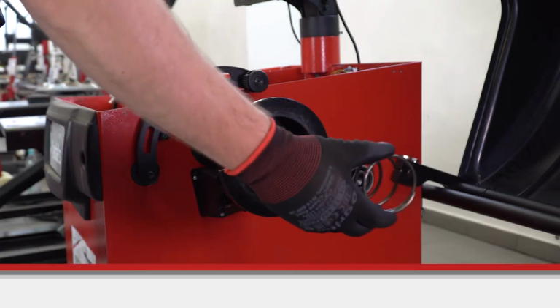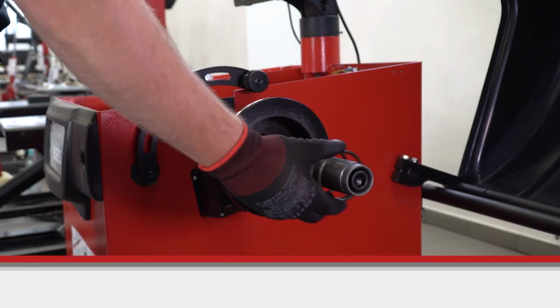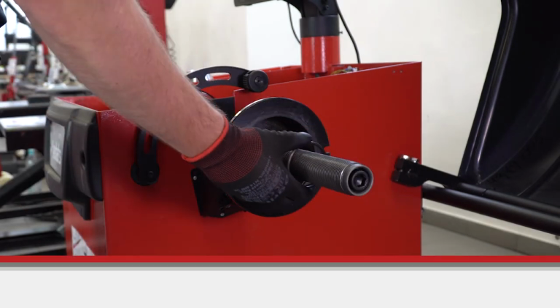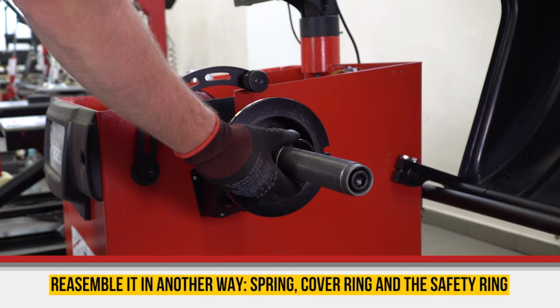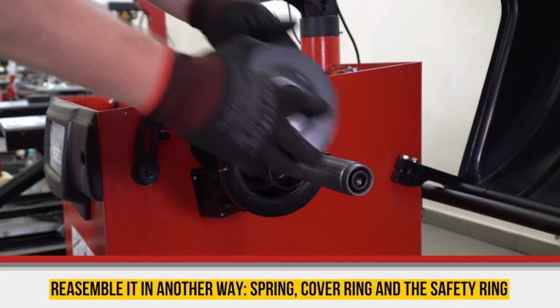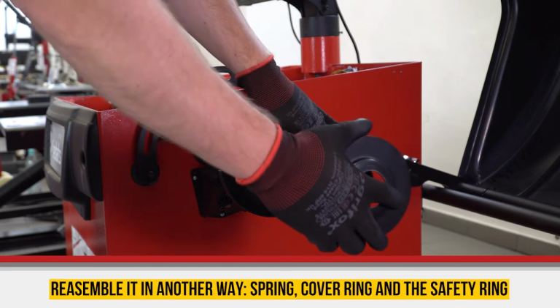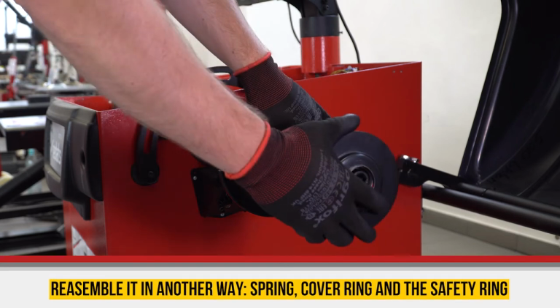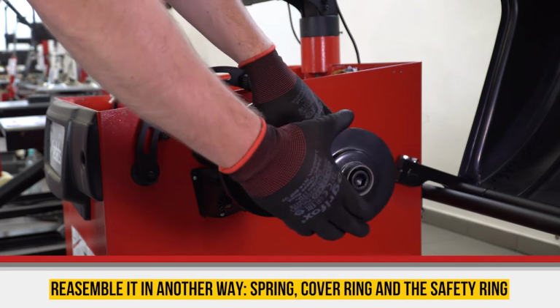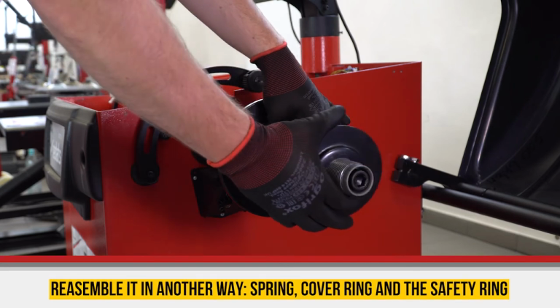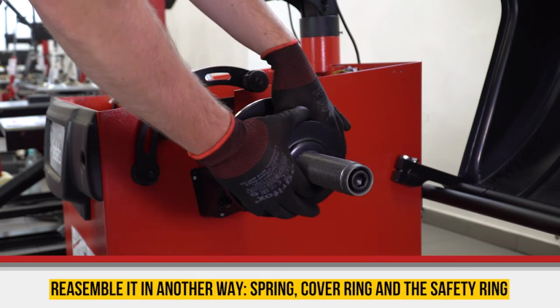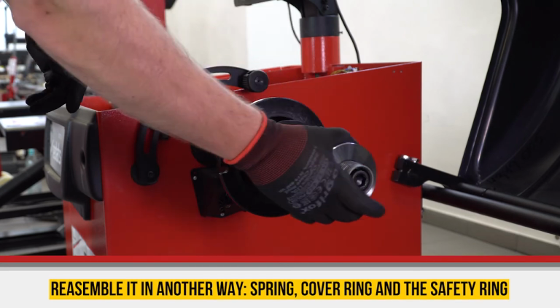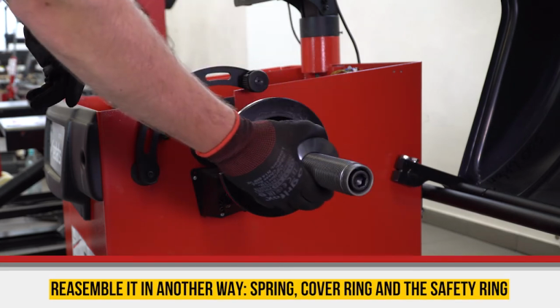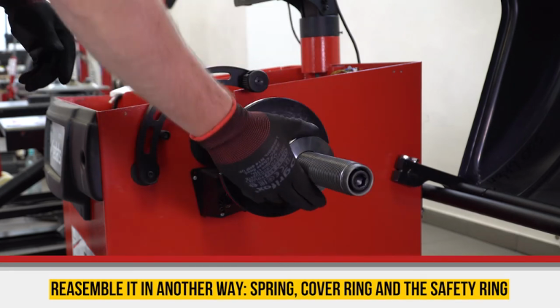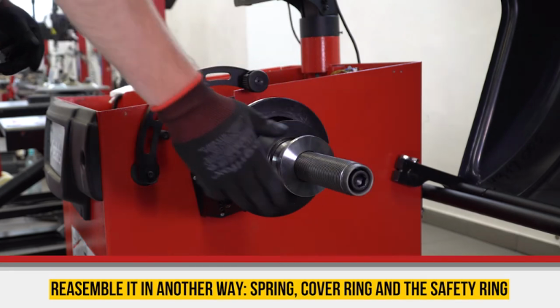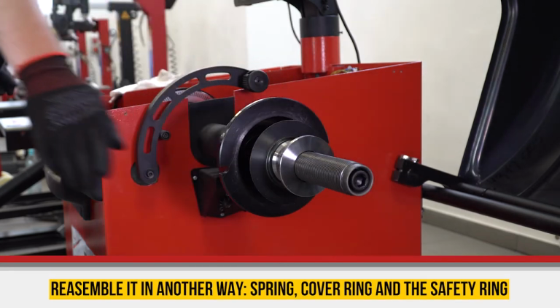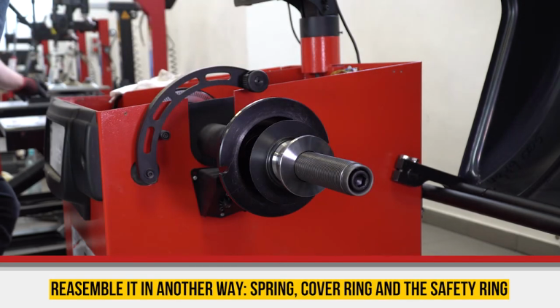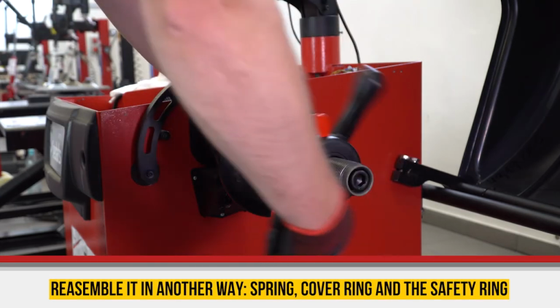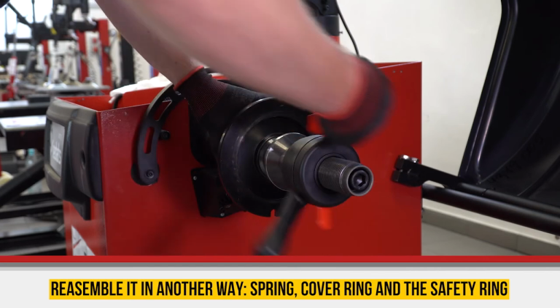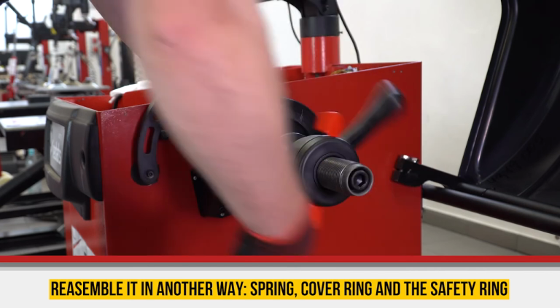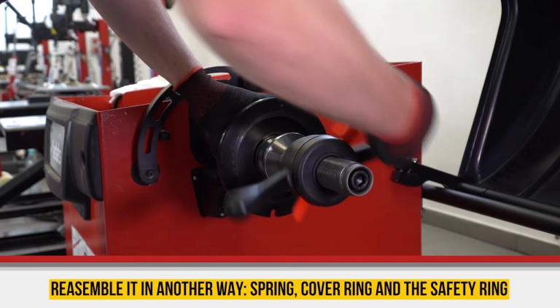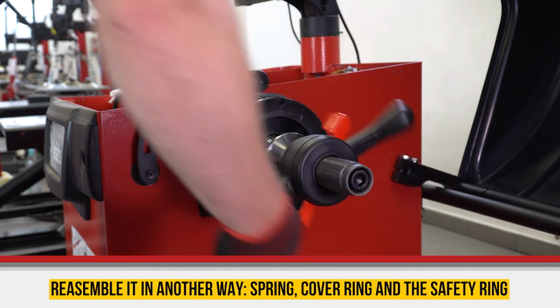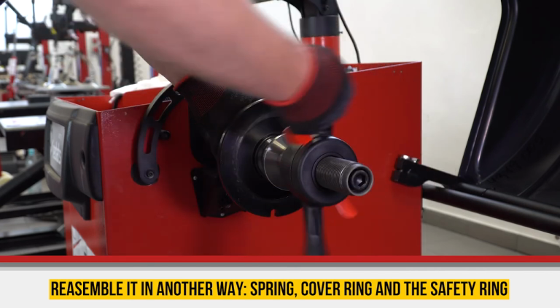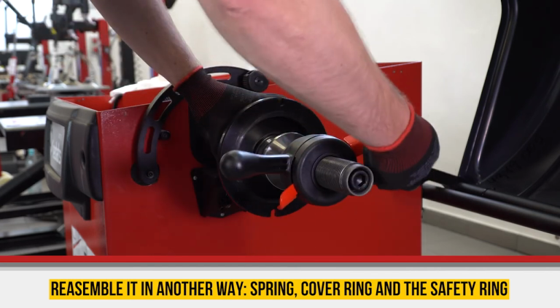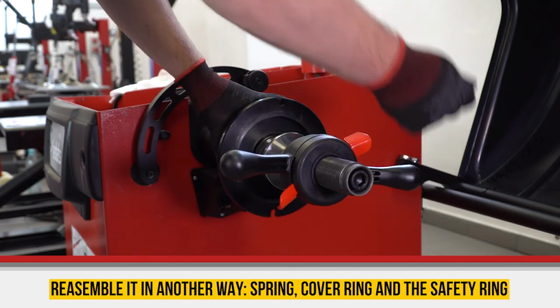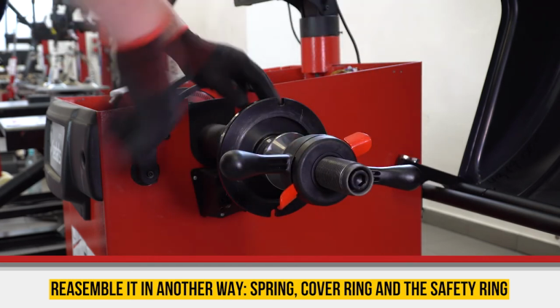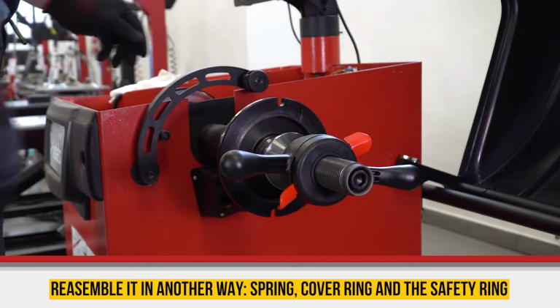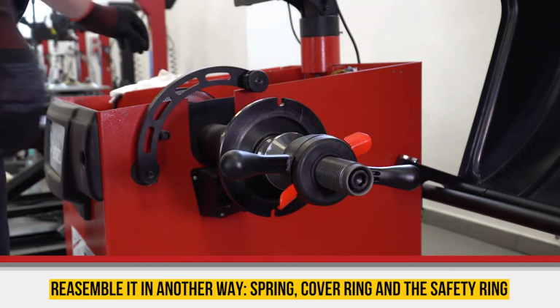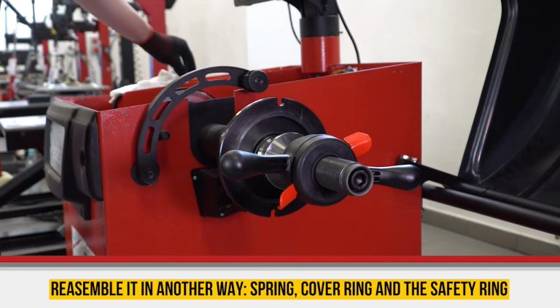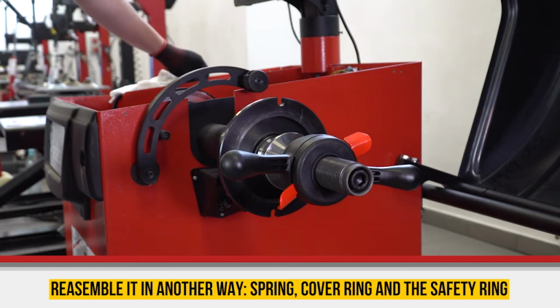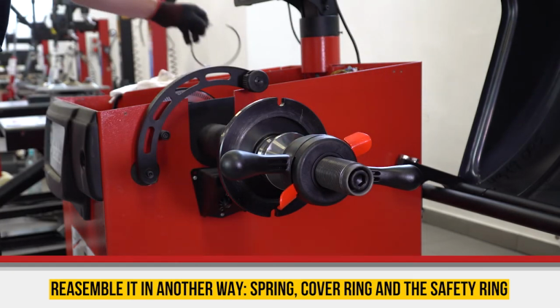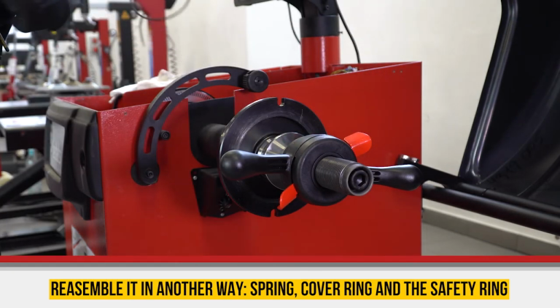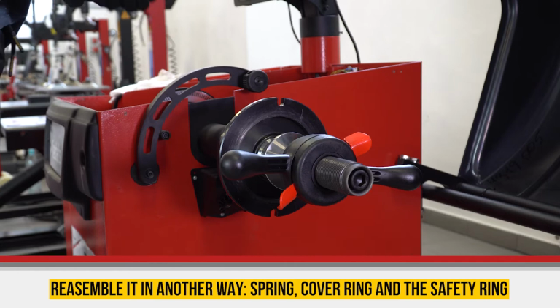Reassemble it in reverse order: put the spring and ring on, put the cover back inside the shaft, and put the ring back inside.